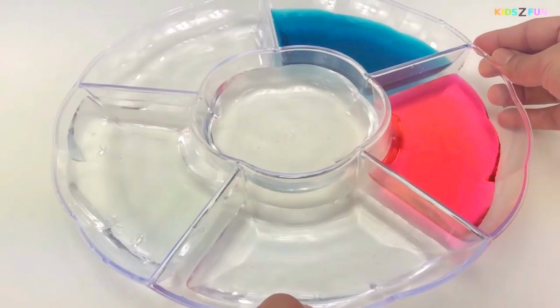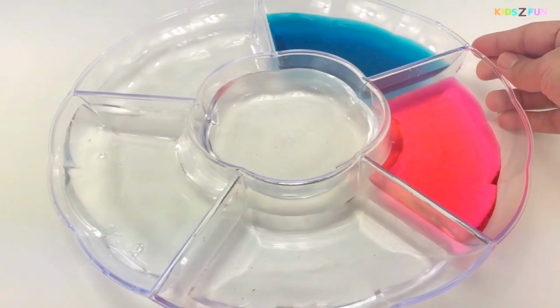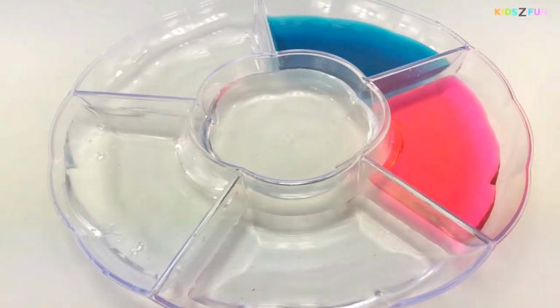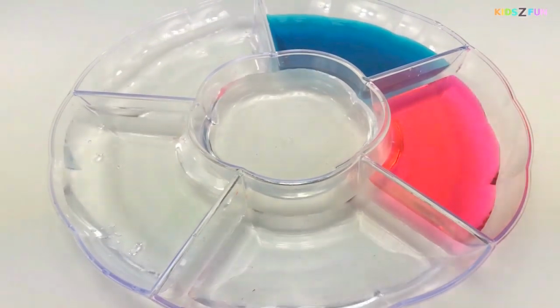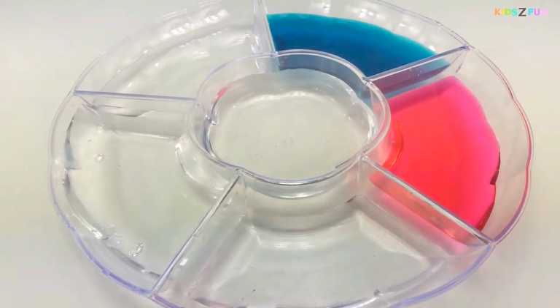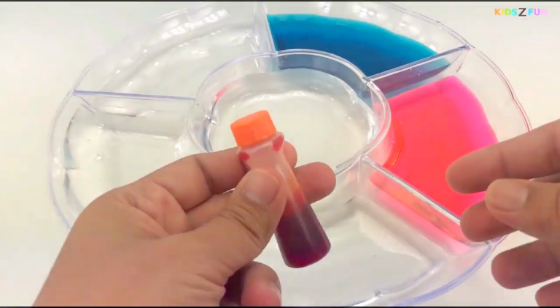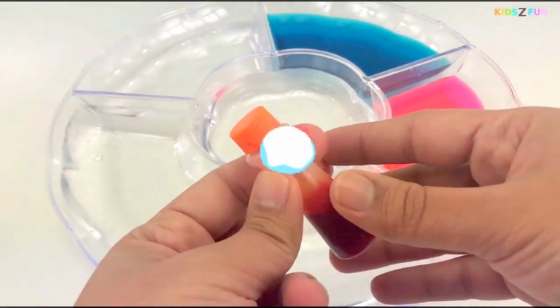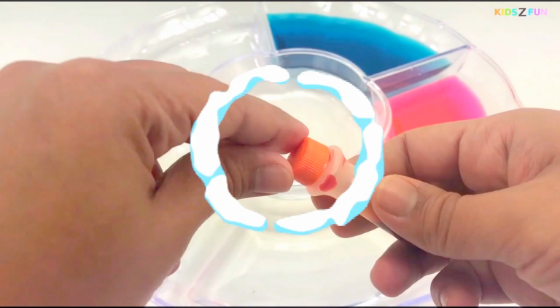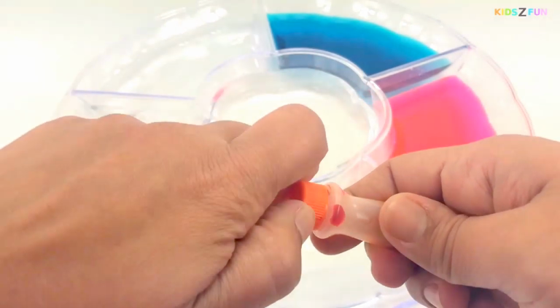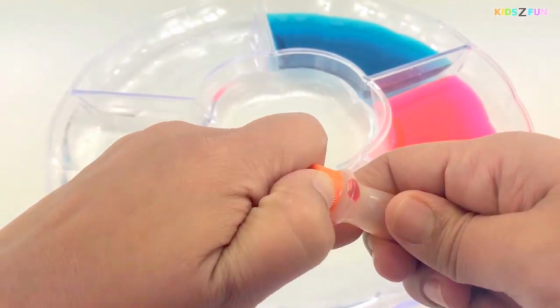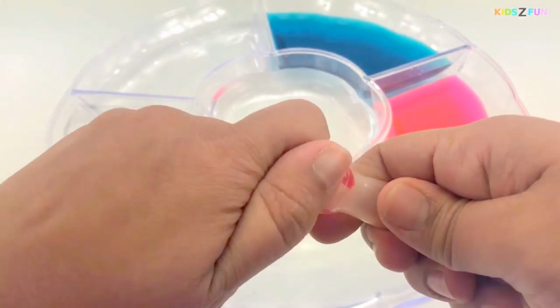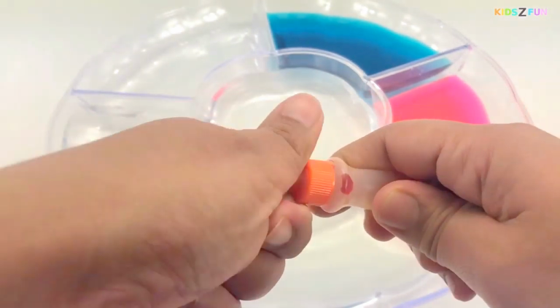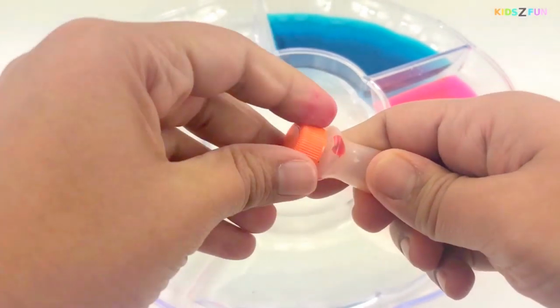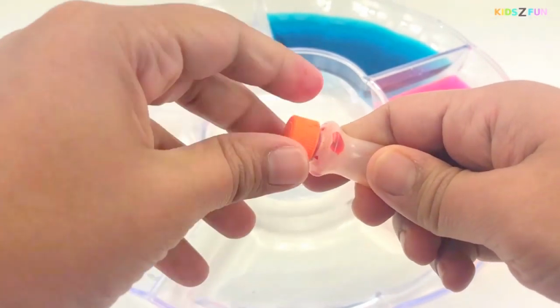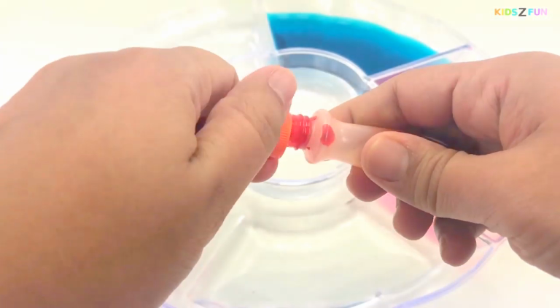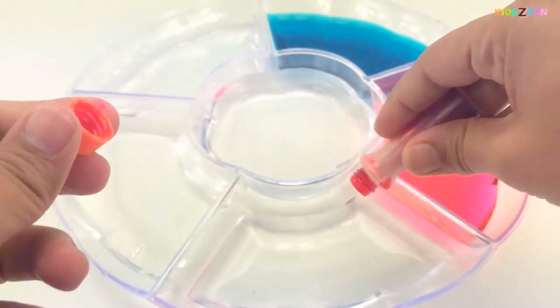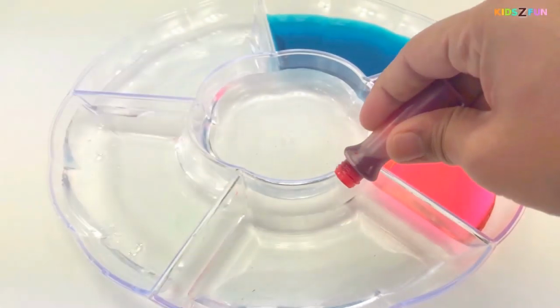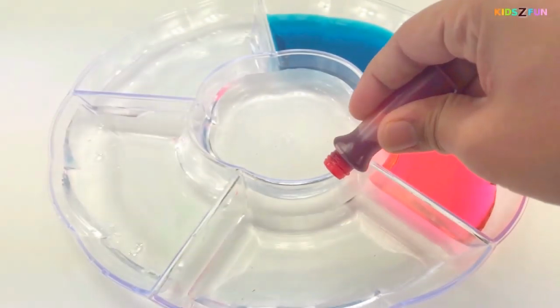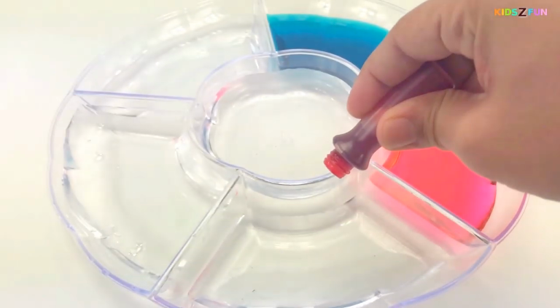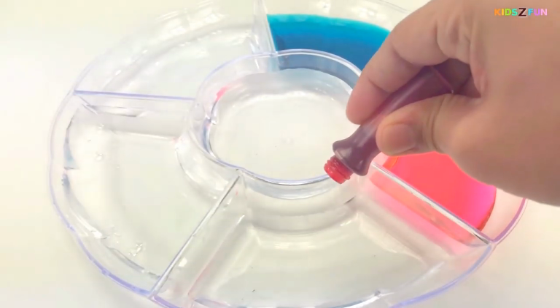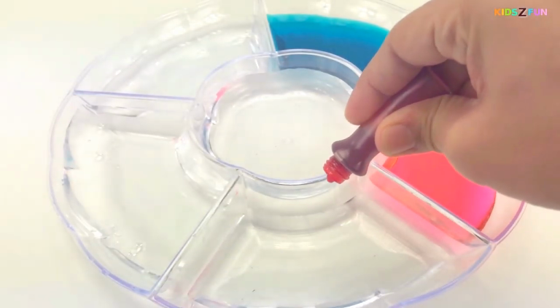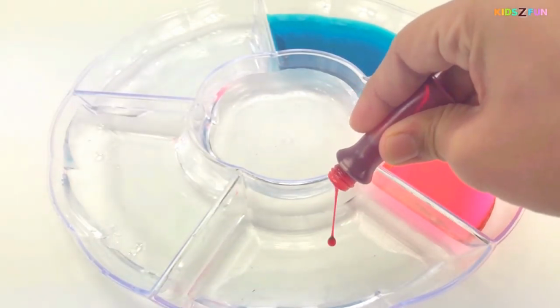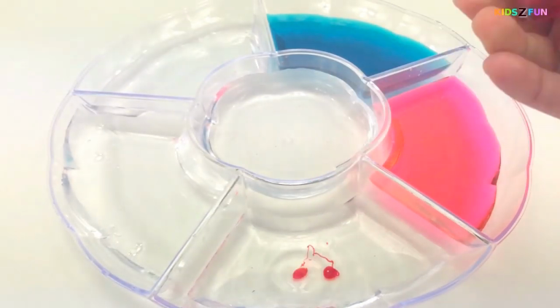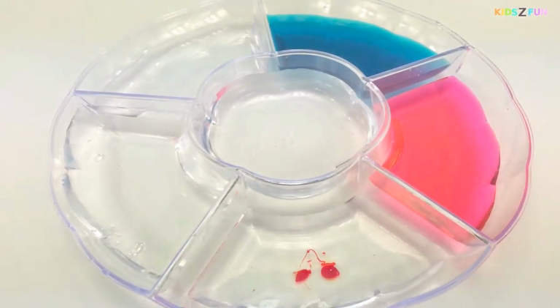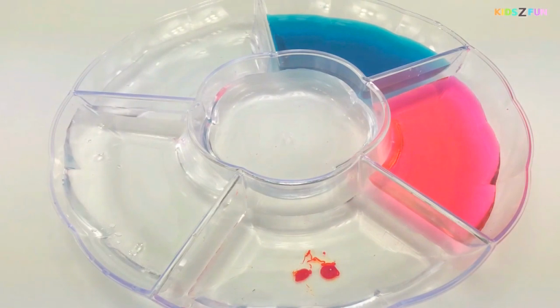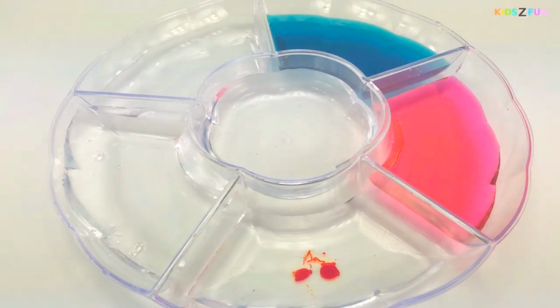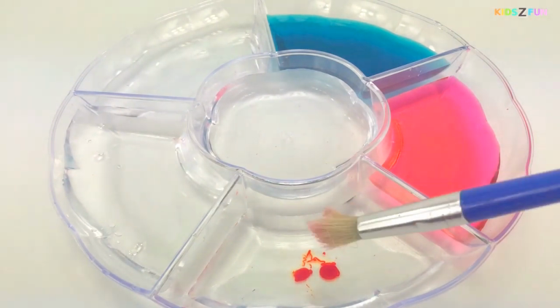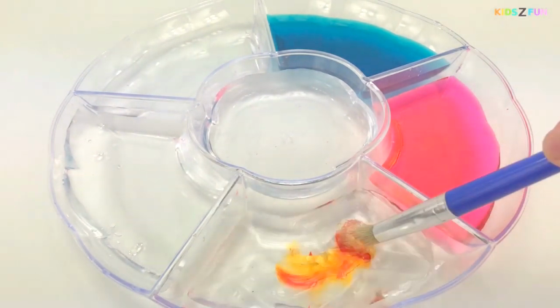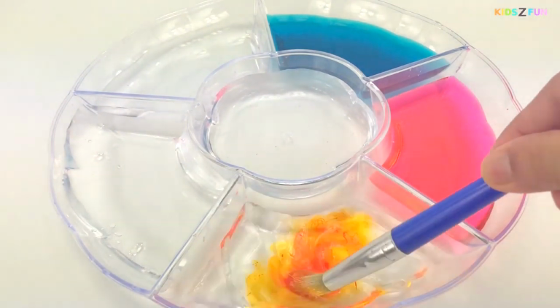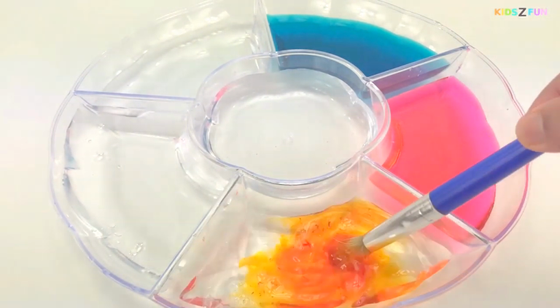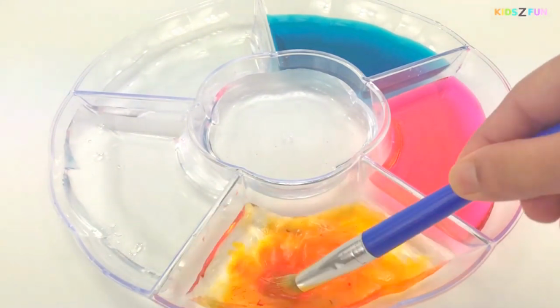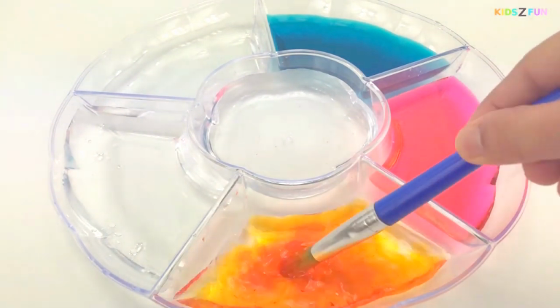Now let's try orange! Orange color, orange color, where are you? Orange!